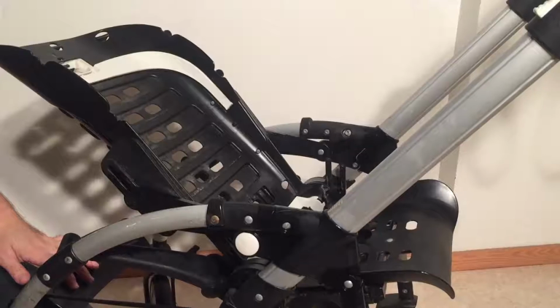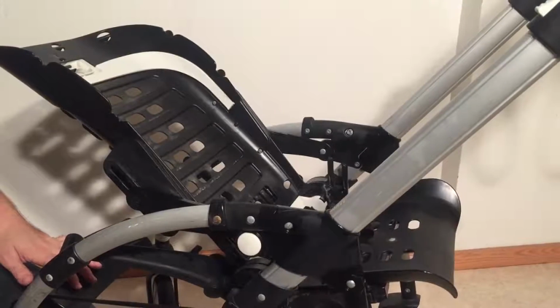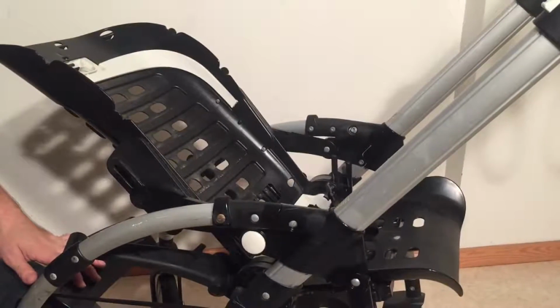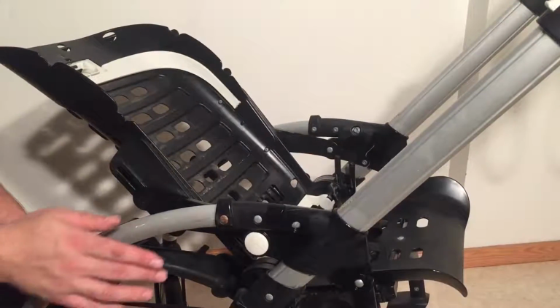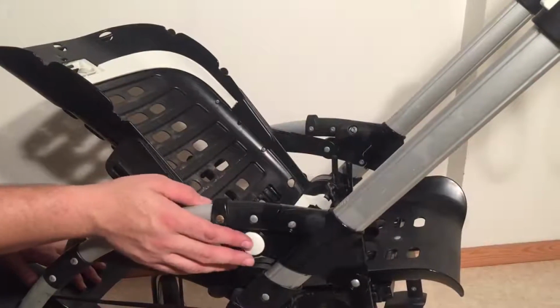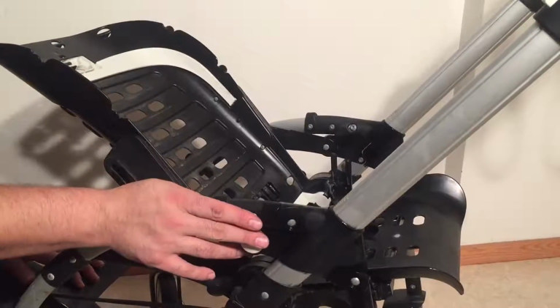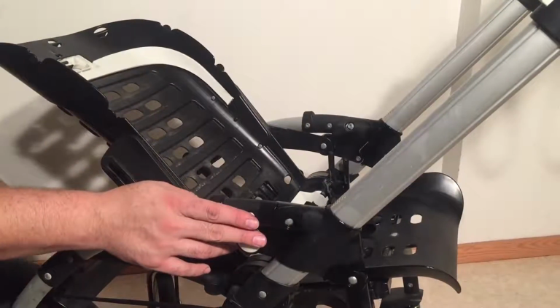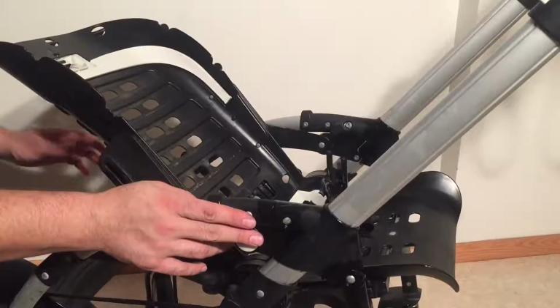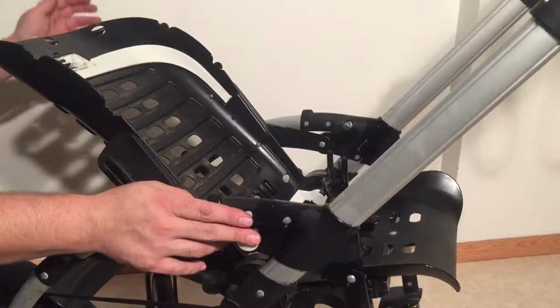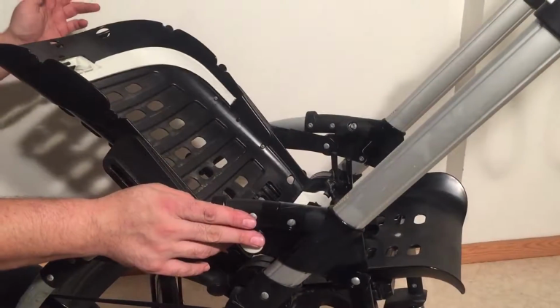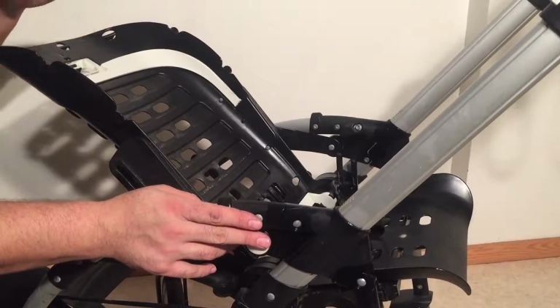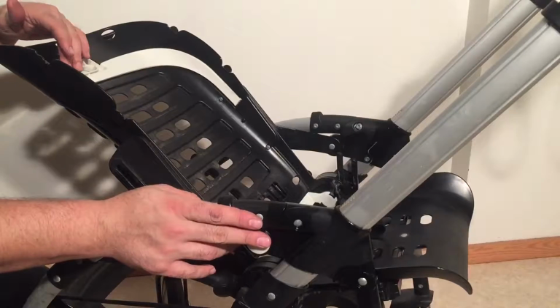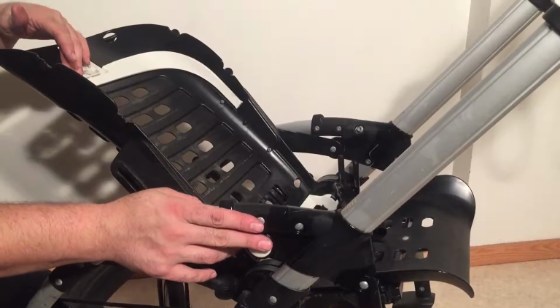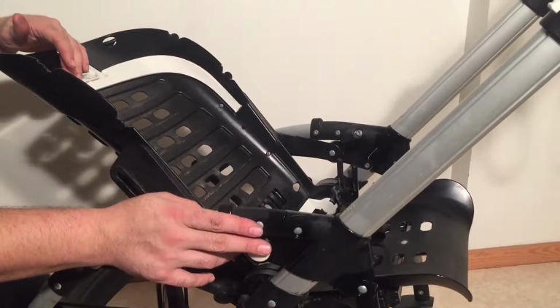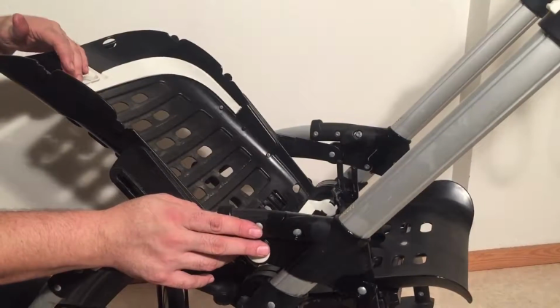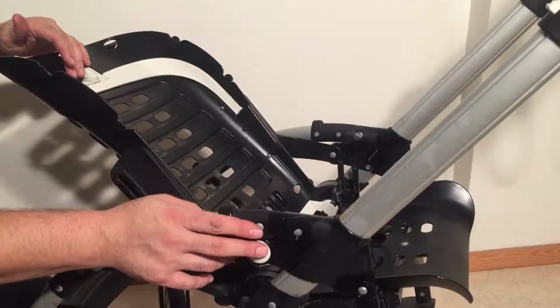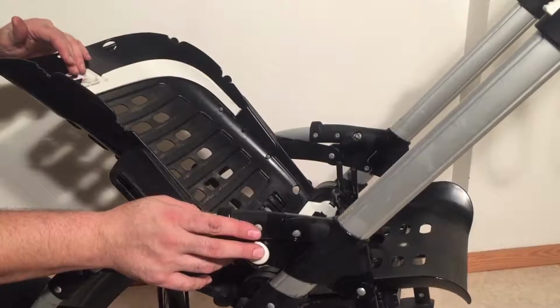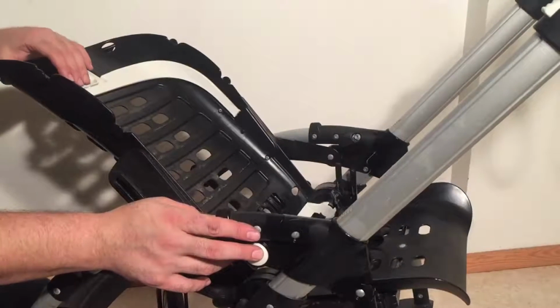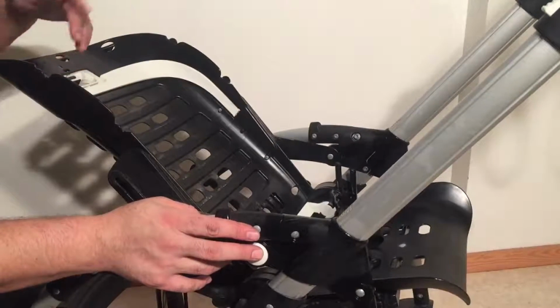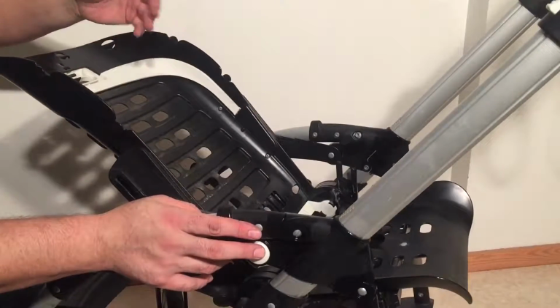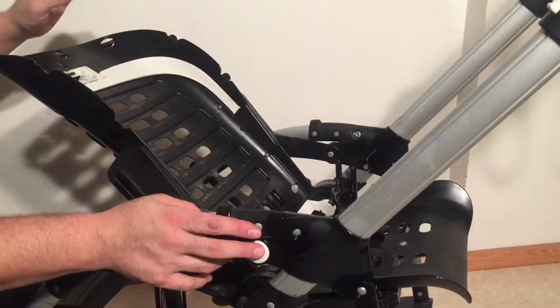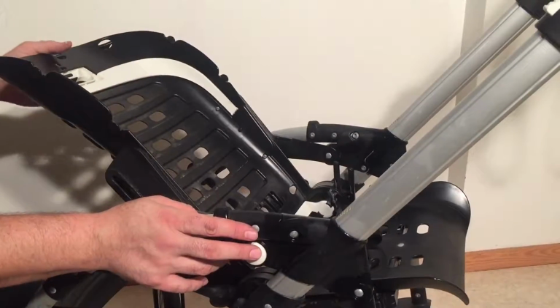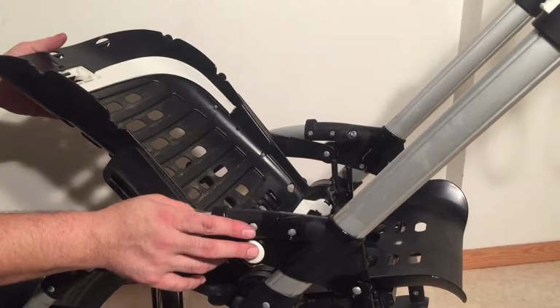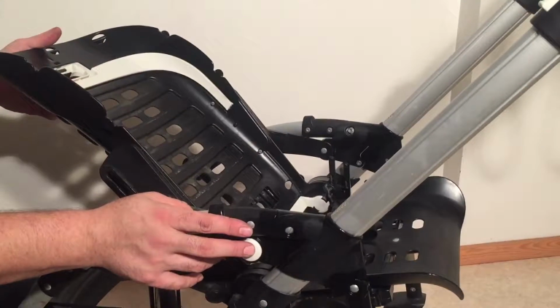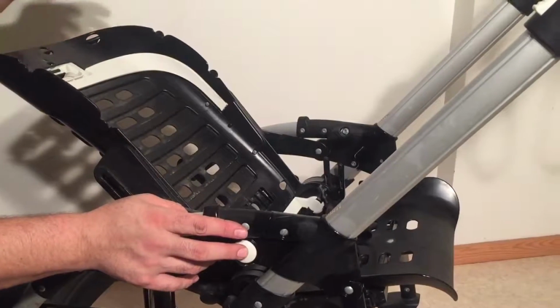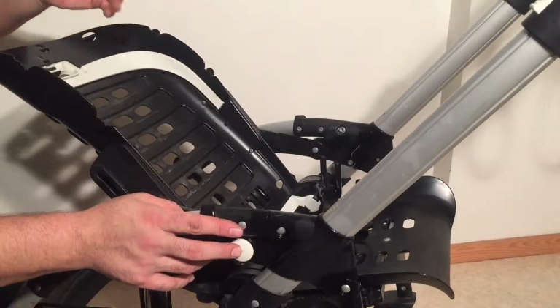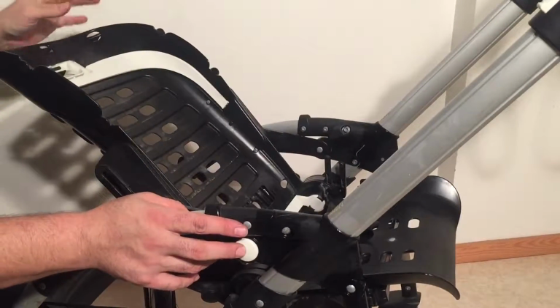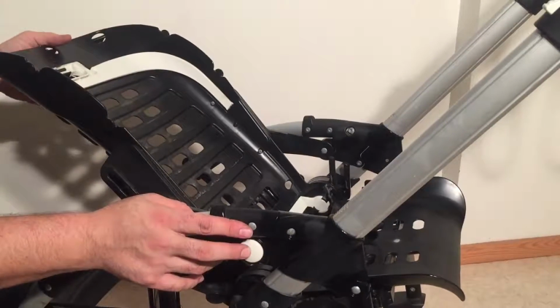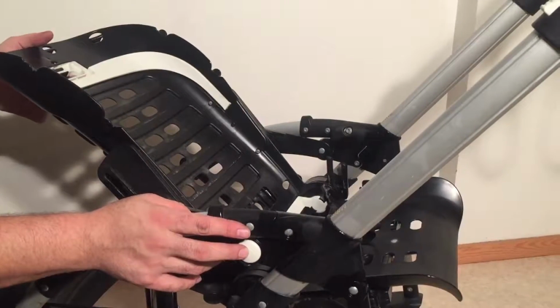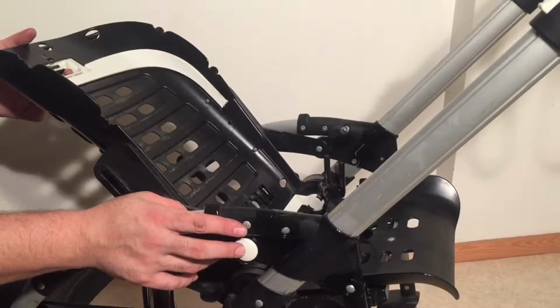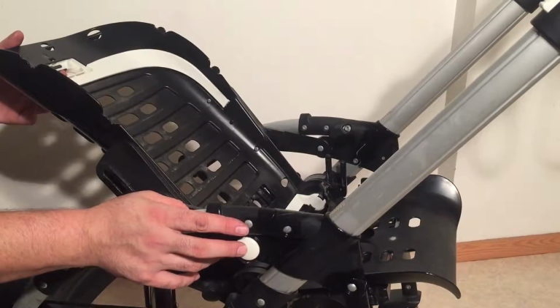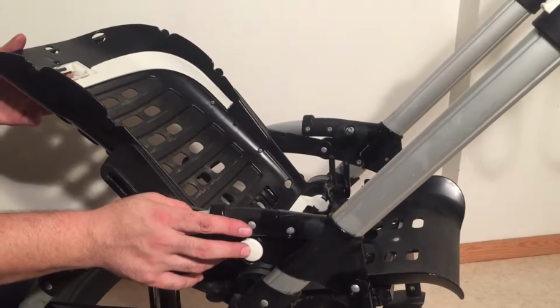This is the first generation of Bugaboo B and we just wanted to make a quick video showing you how to remove the seat. The seat is also reversible. These are still purchased often on the used market and we've found that it's kind of hard for some people to know how to do this on this model.